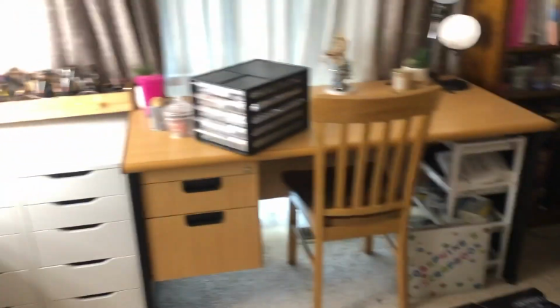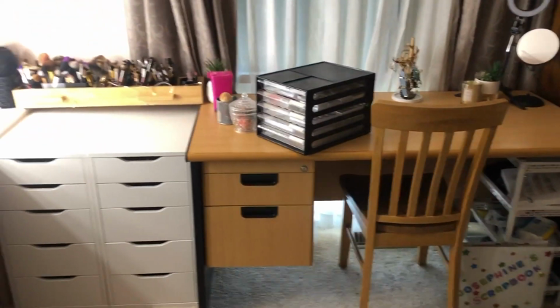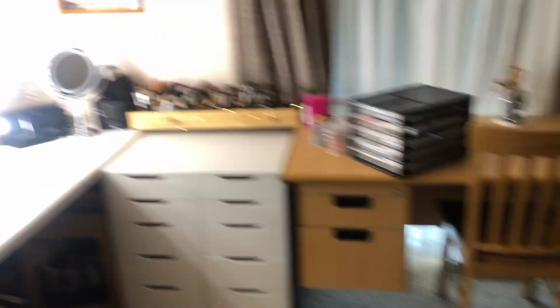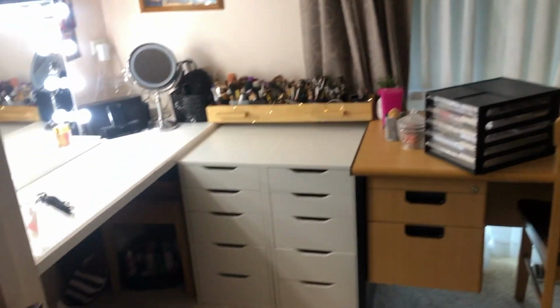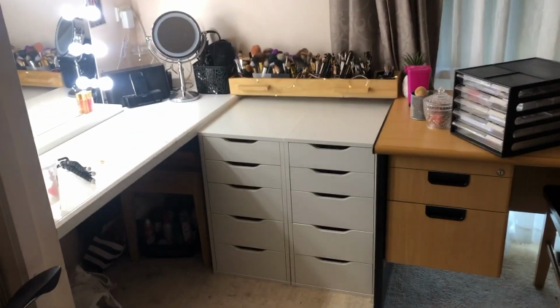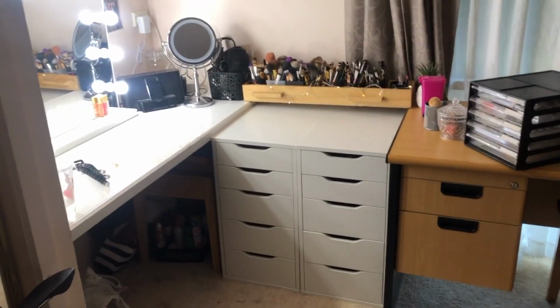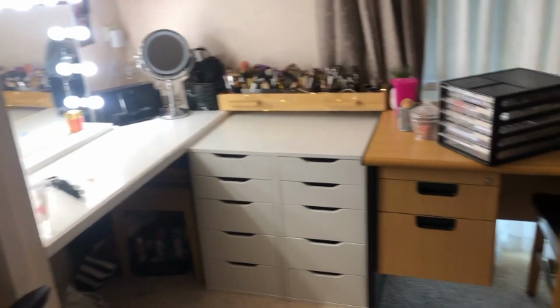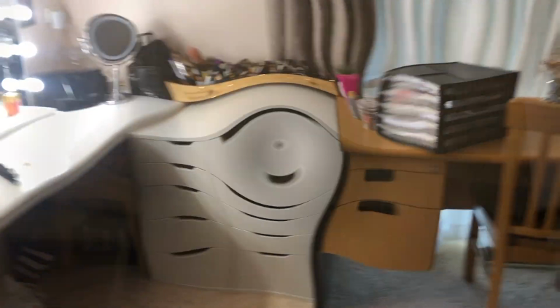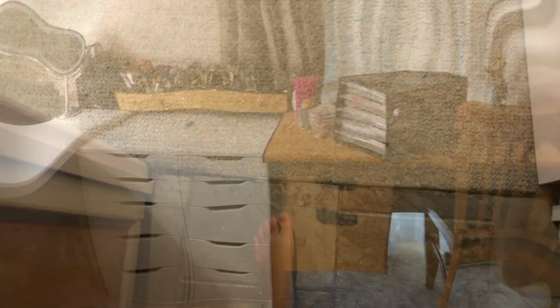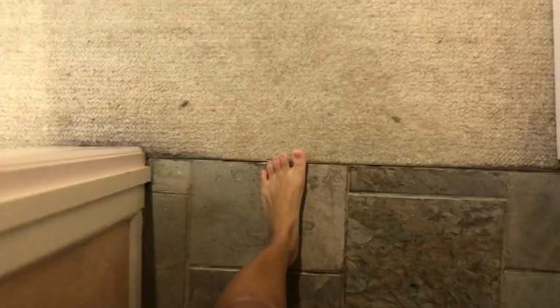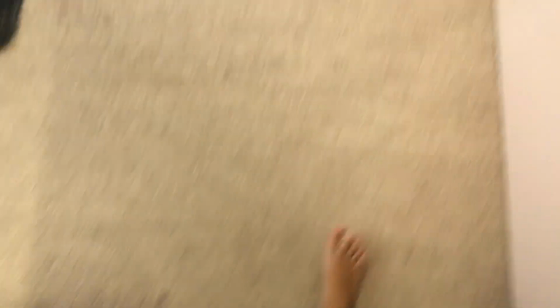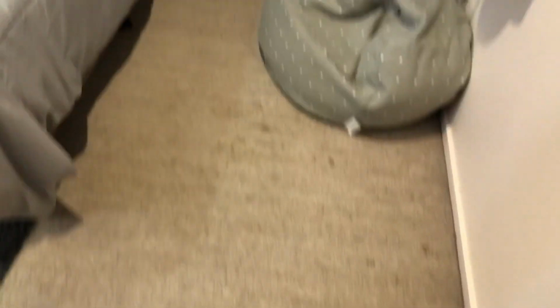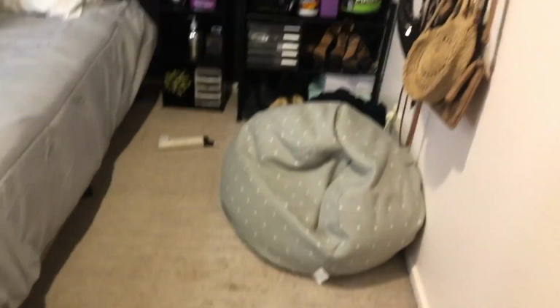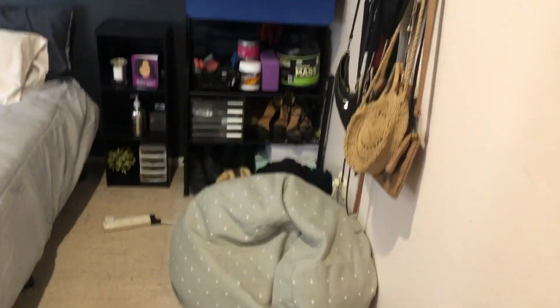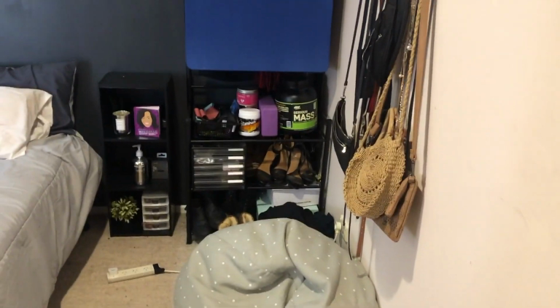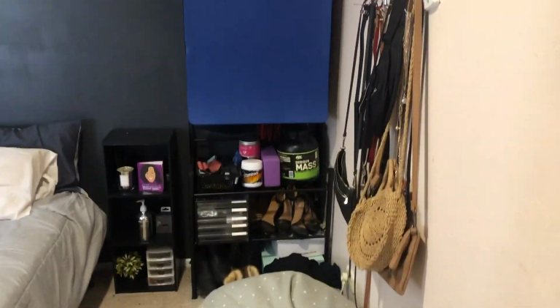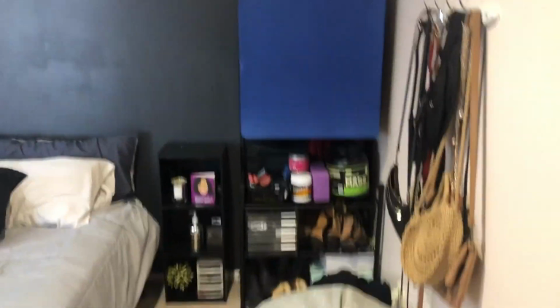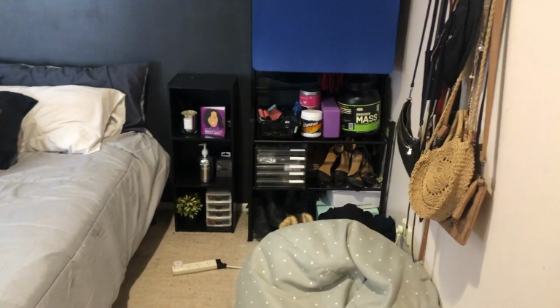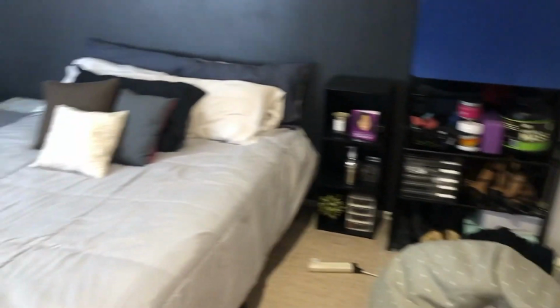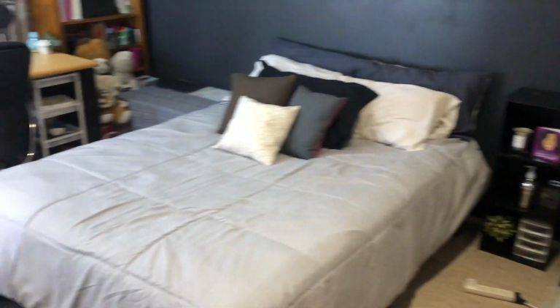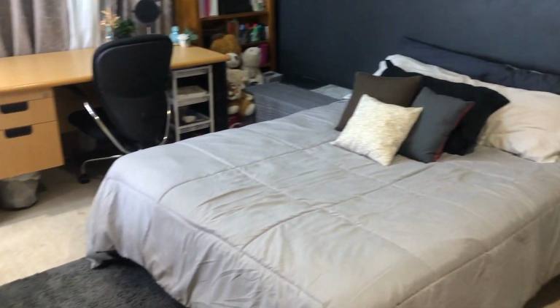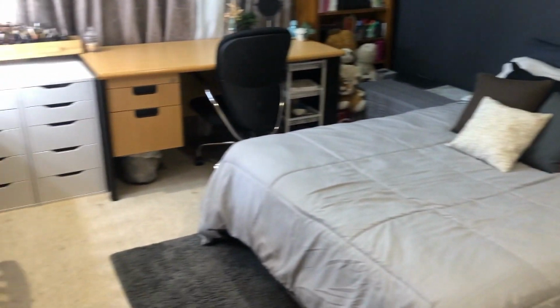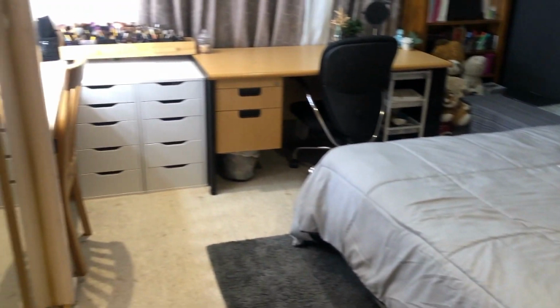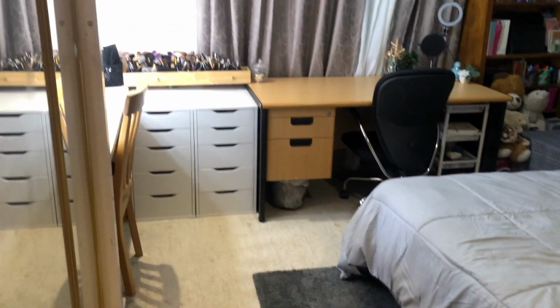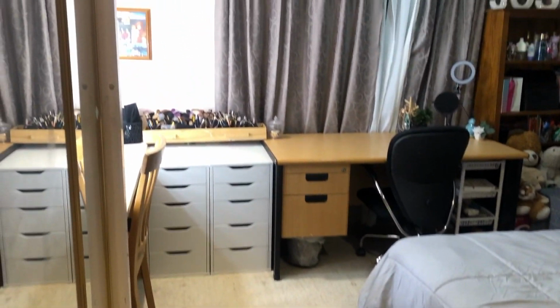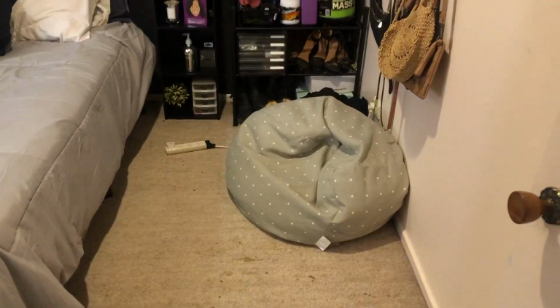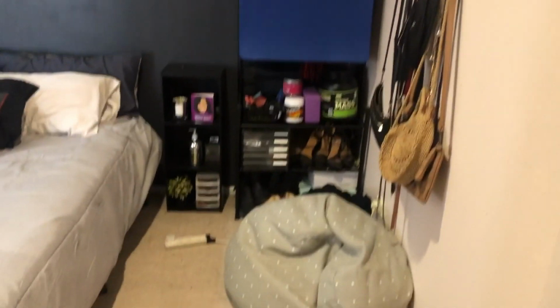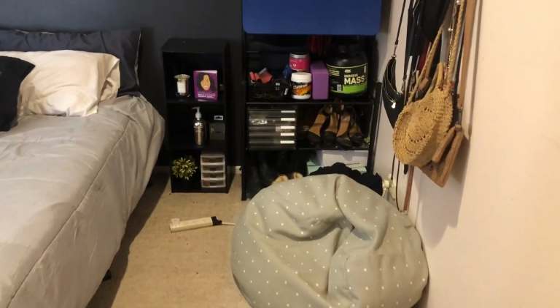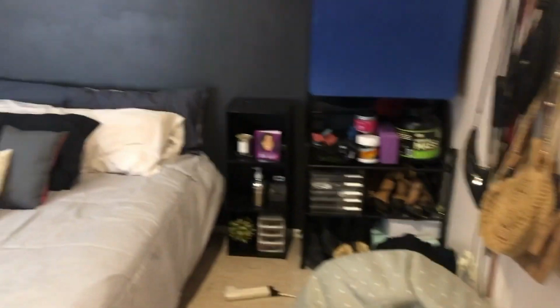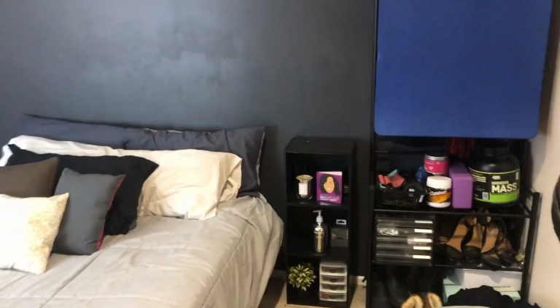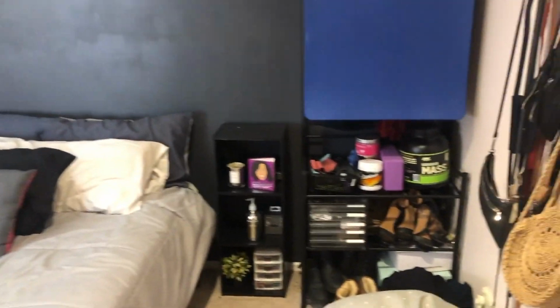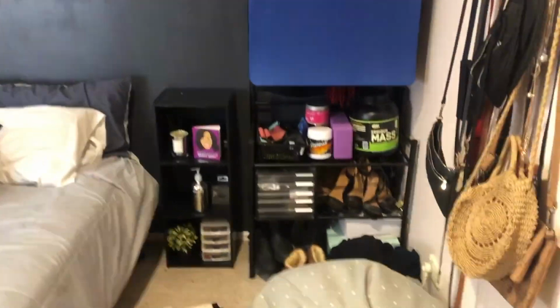I'm trying to redecorate - it's the new year. So I just walked into my room and the first thing you see is this. Hold on, I'll do a little pan shot. I guess I'll start from here and then work my way to the left.